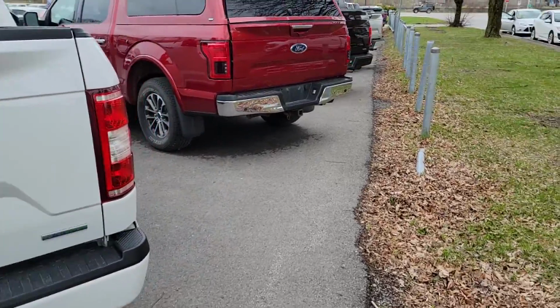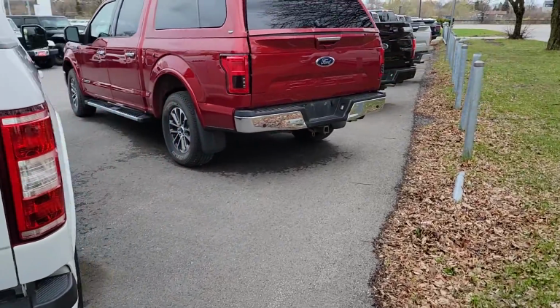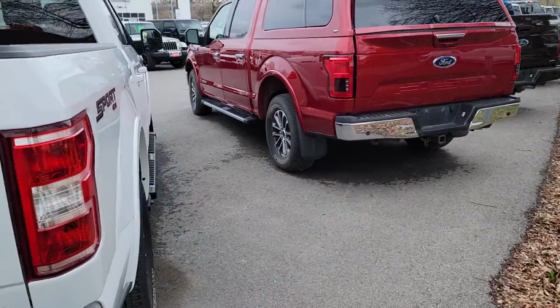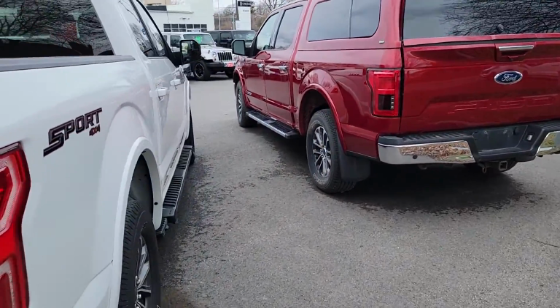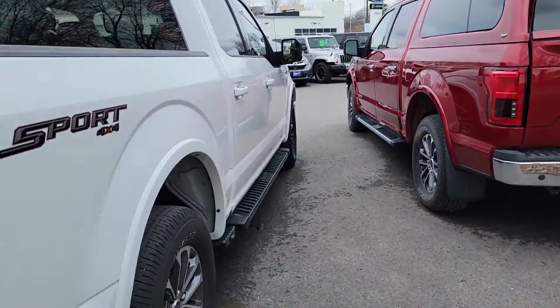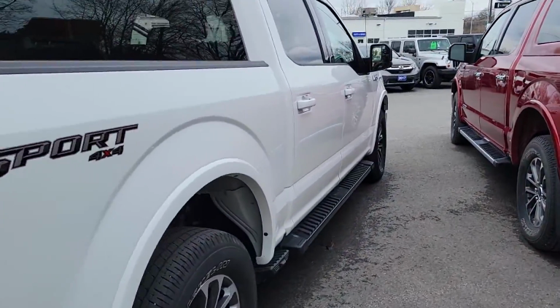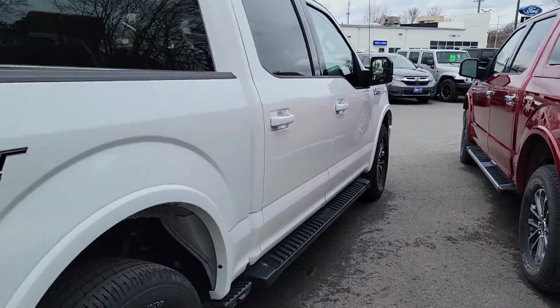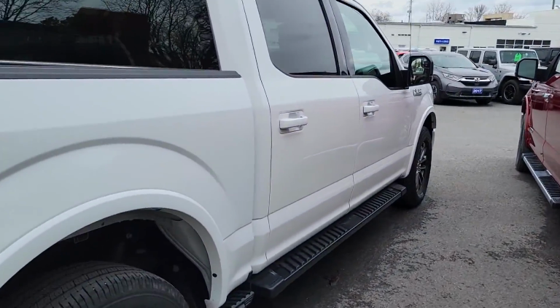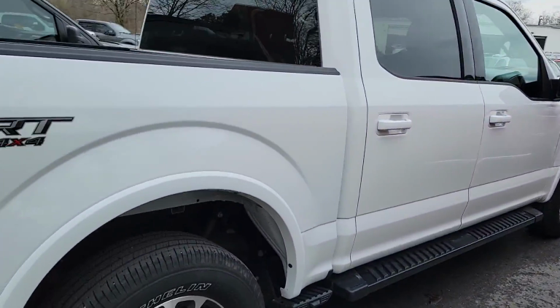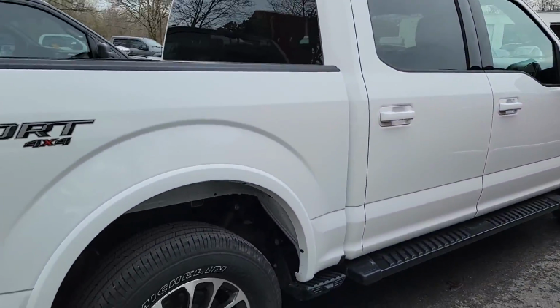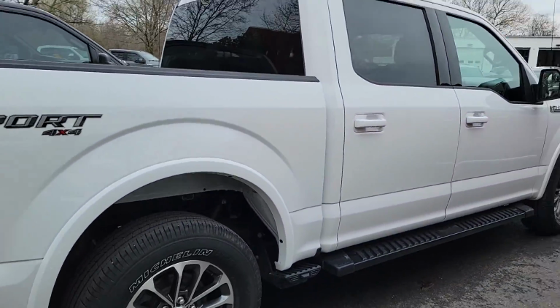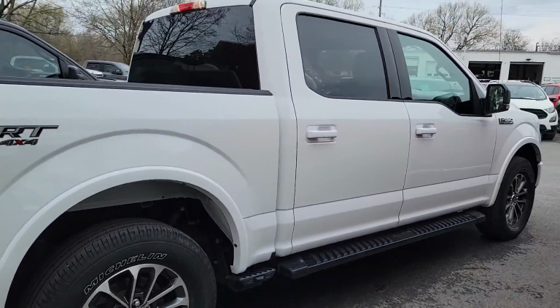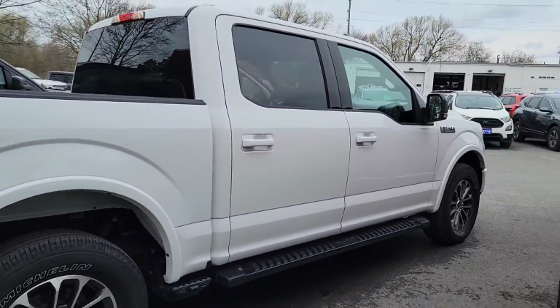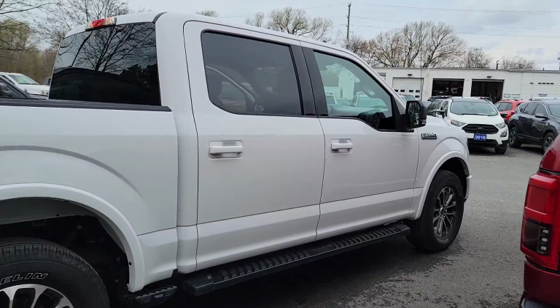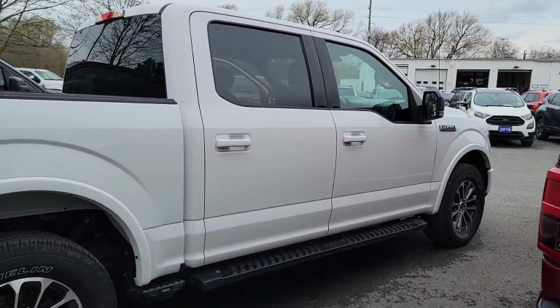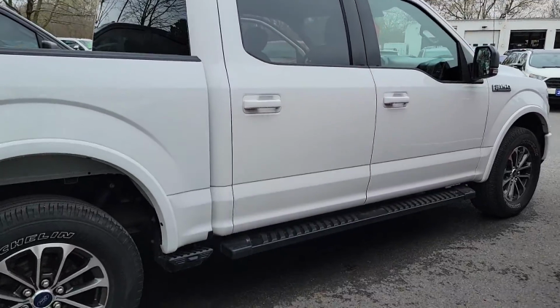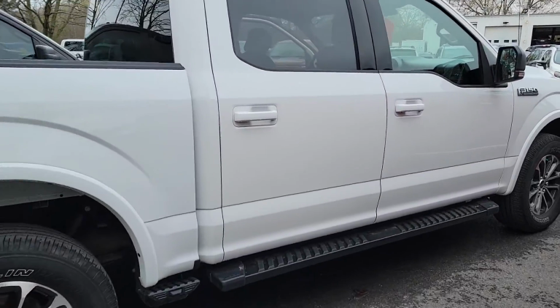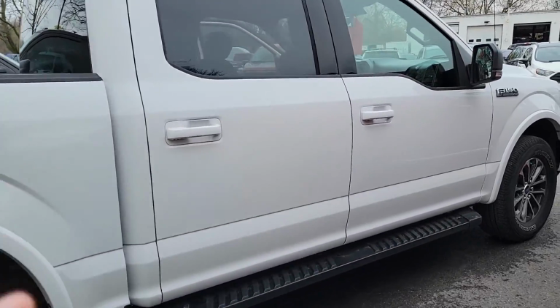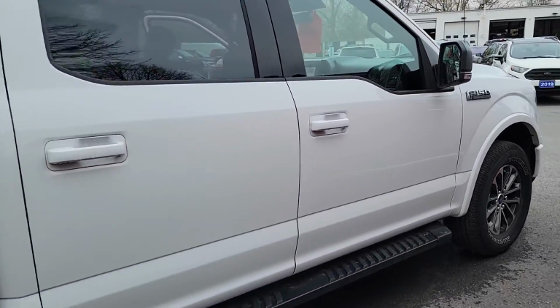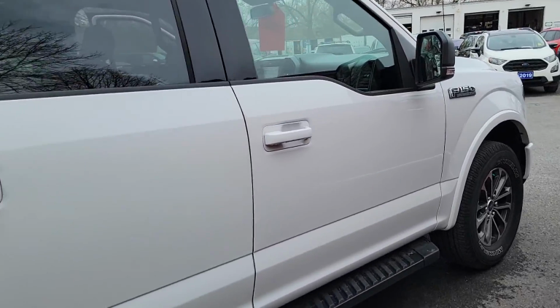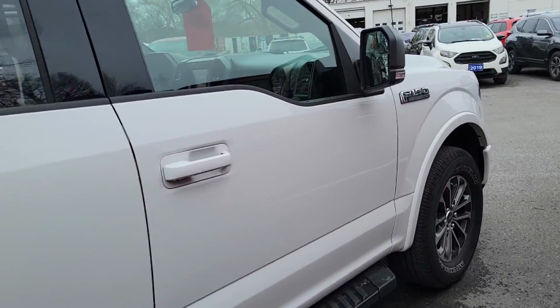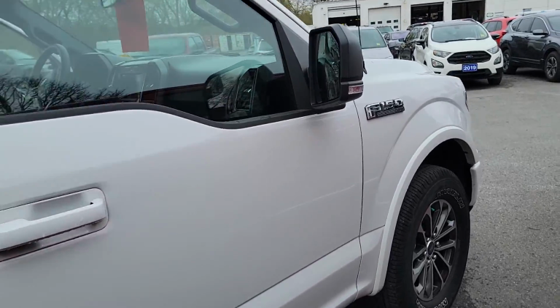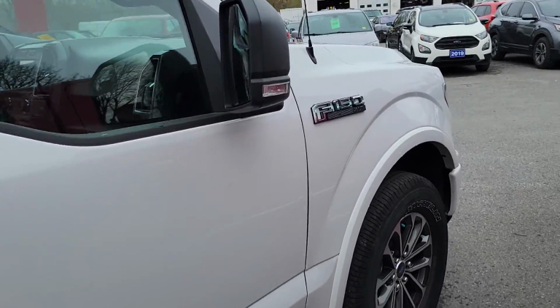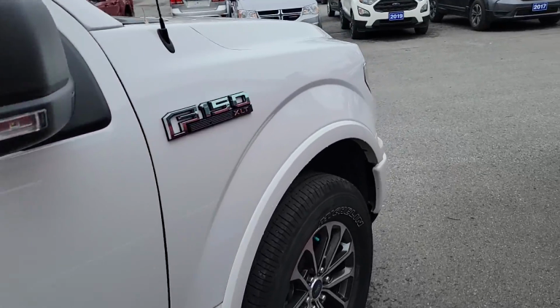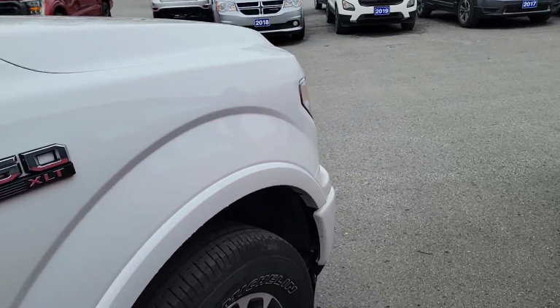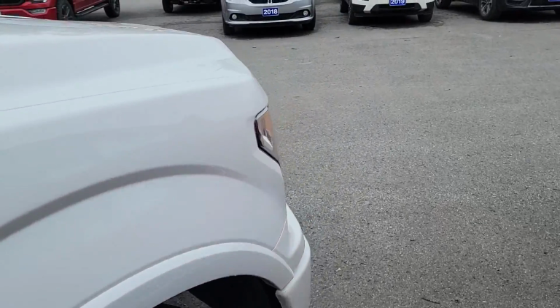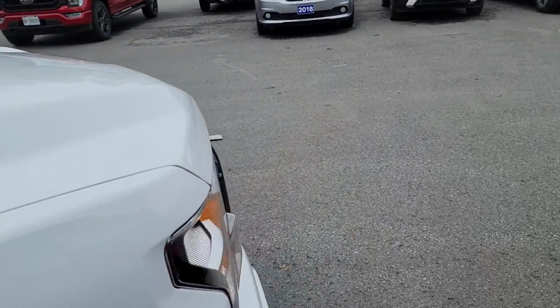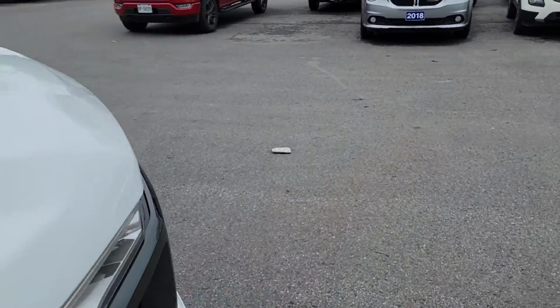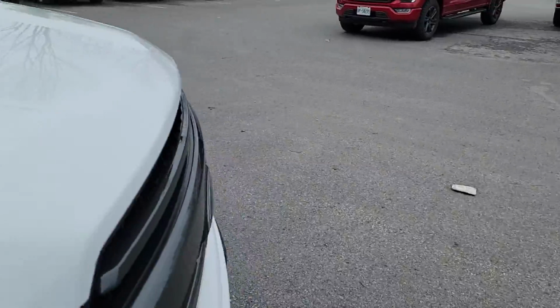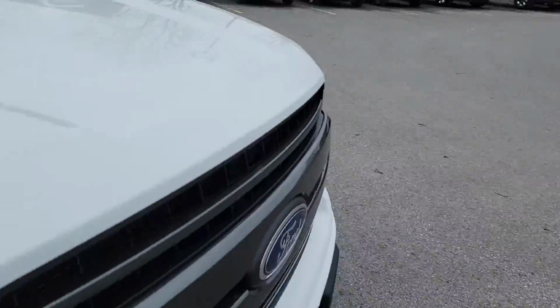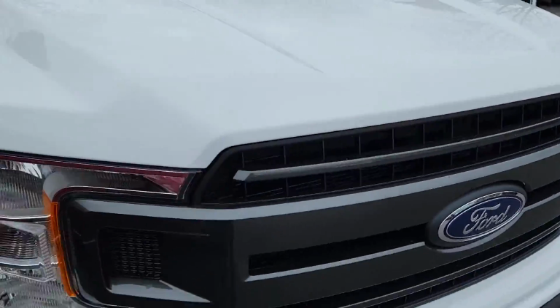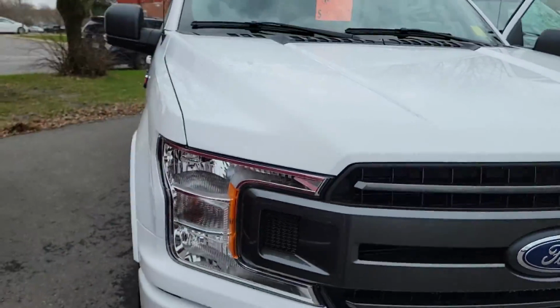2.7 liter EcoBoost engine, so very good on fuel with lots of power. No body issues whatsoever. Everything's in very, very good shape. Come around to the other front here.